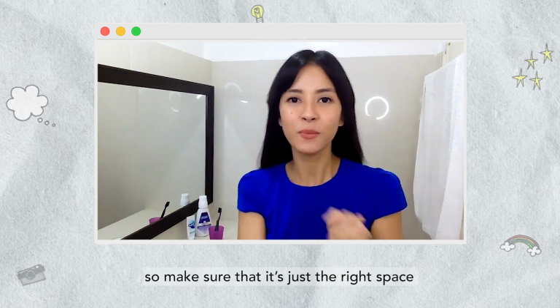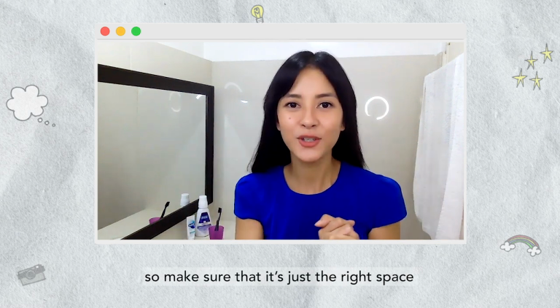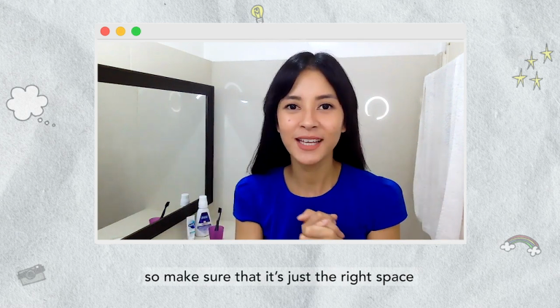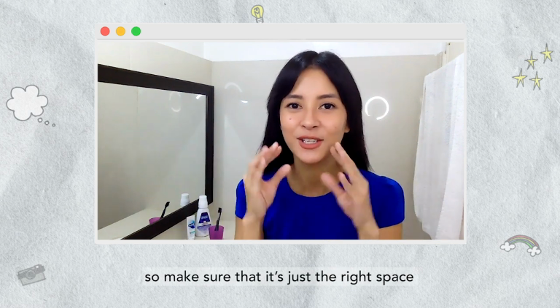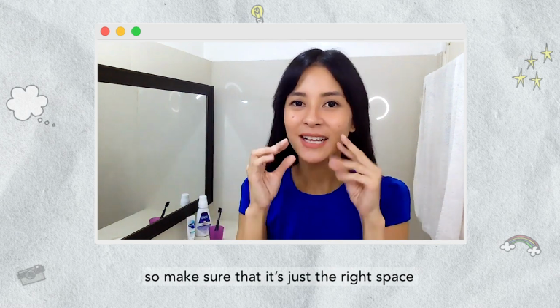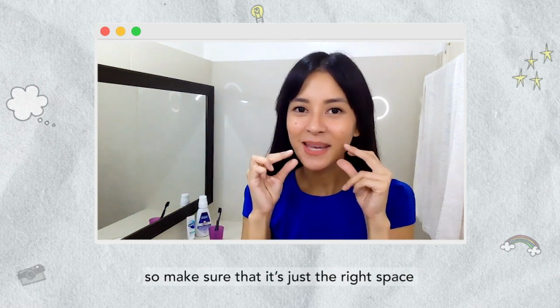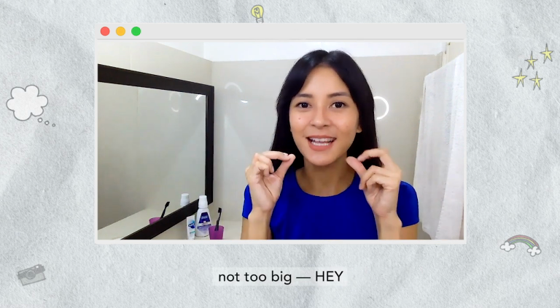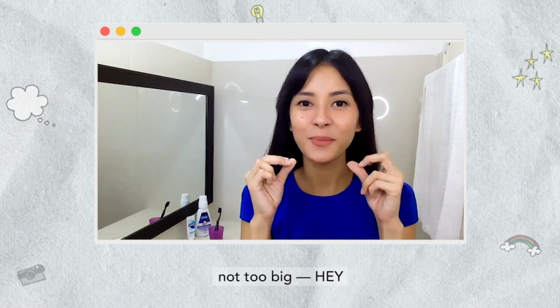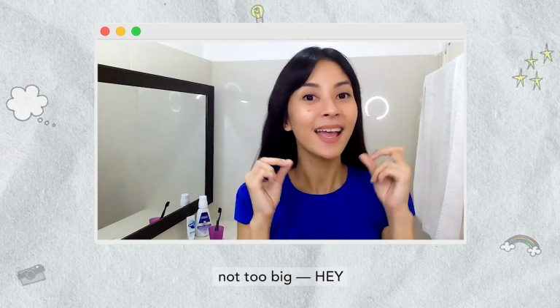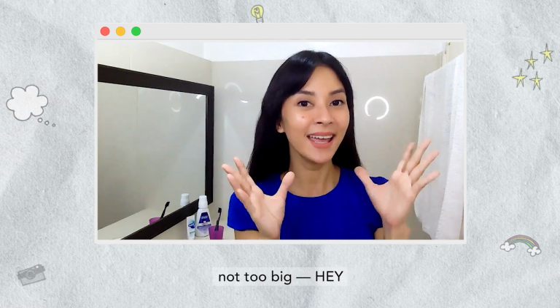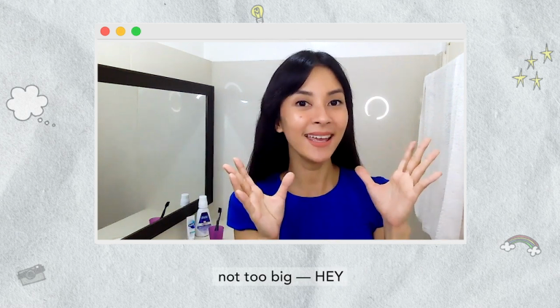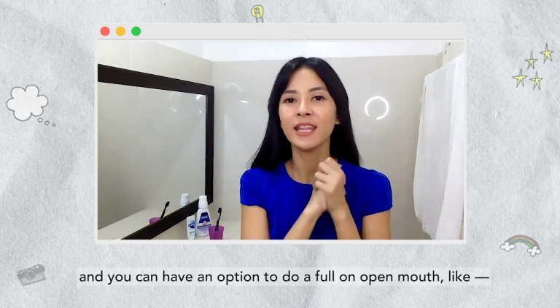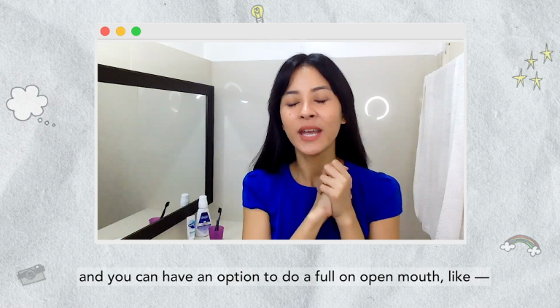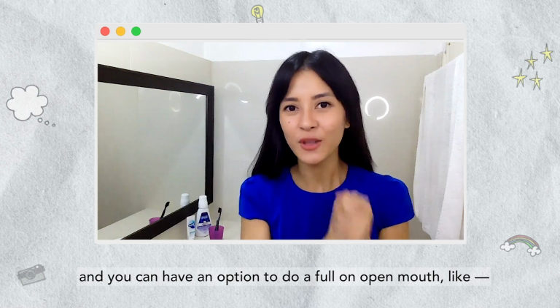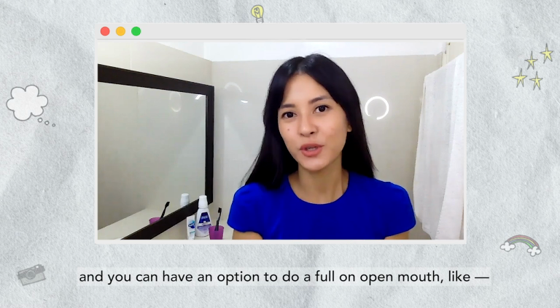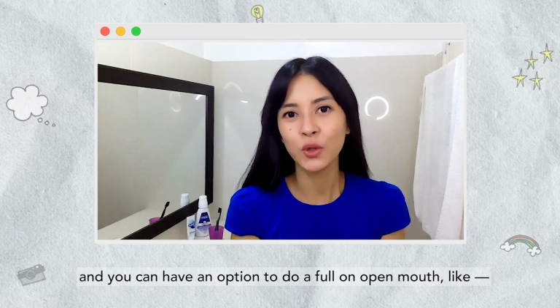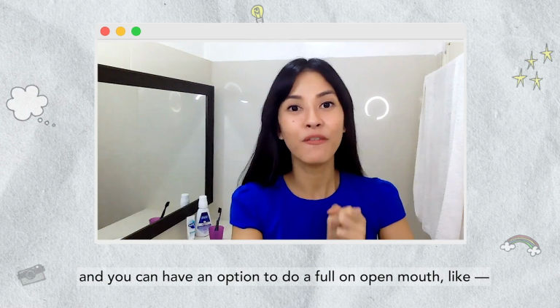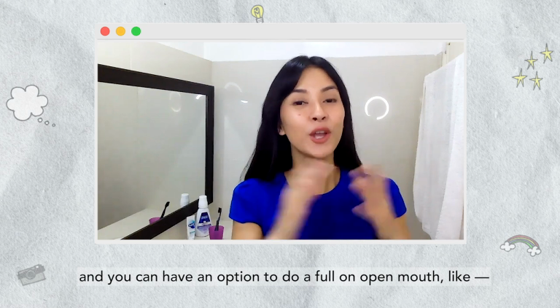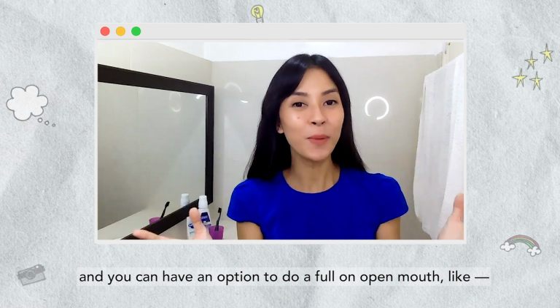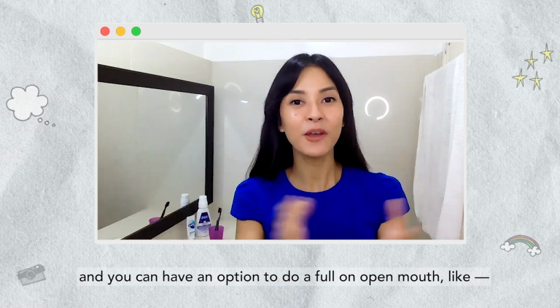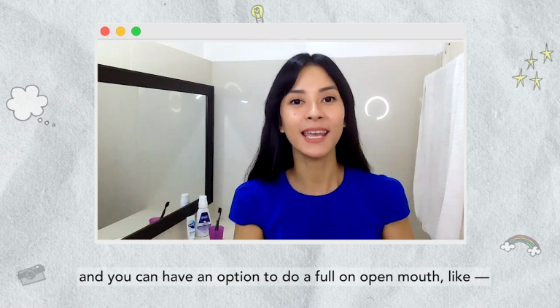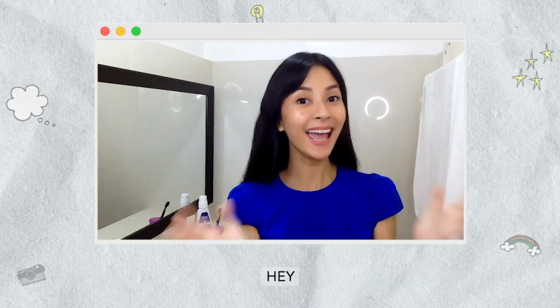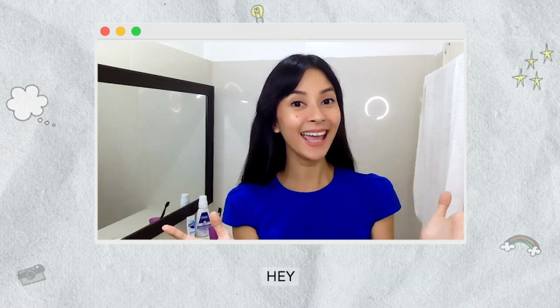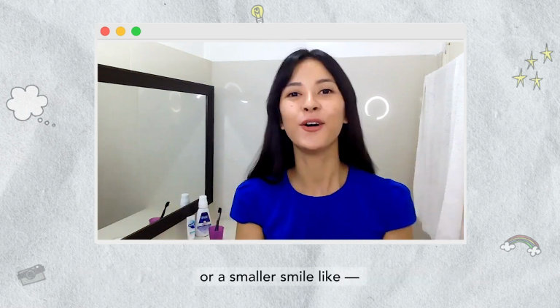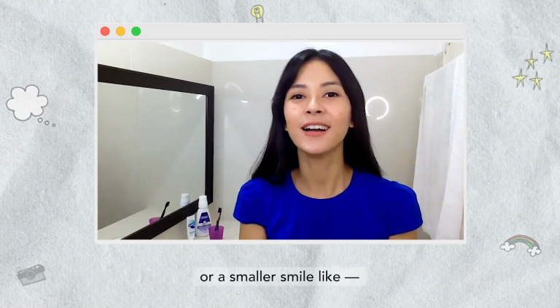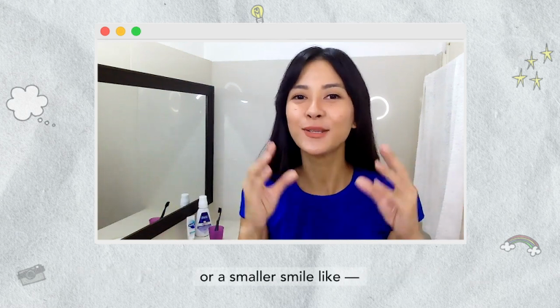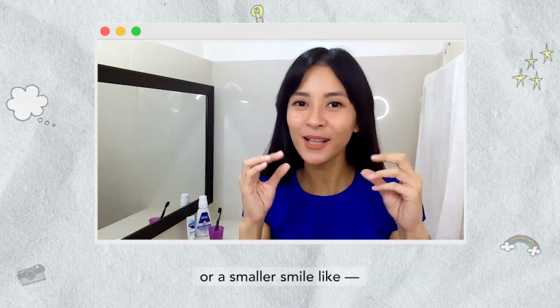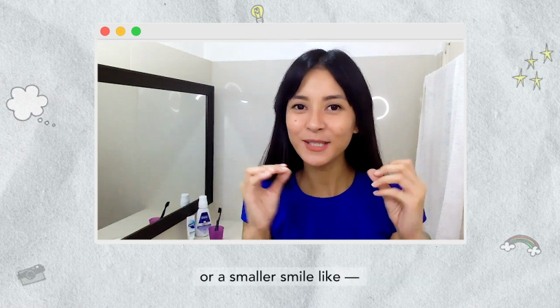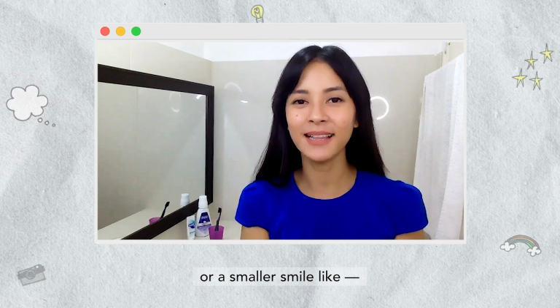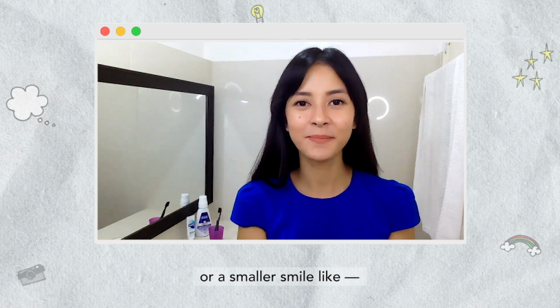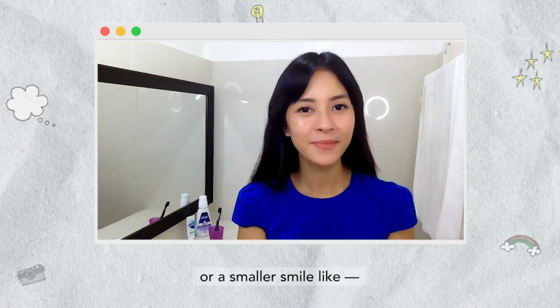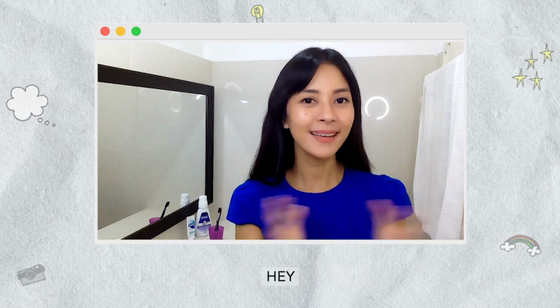Make sure that it's just the right space, not too big. You can have an option to do a full-on open mouth like, hey! Or a smaller smile like, hey!